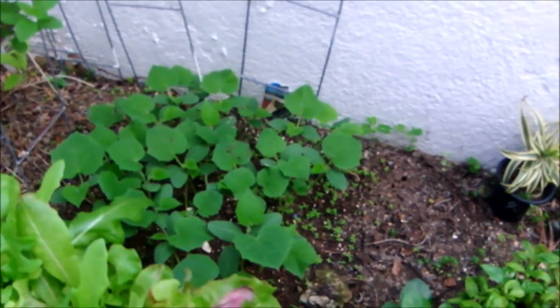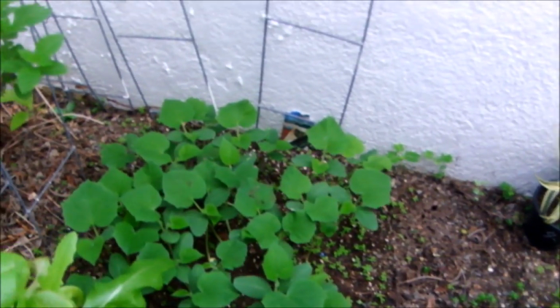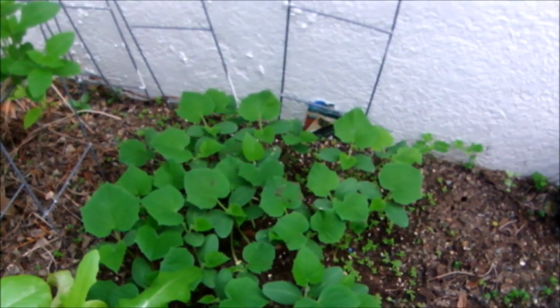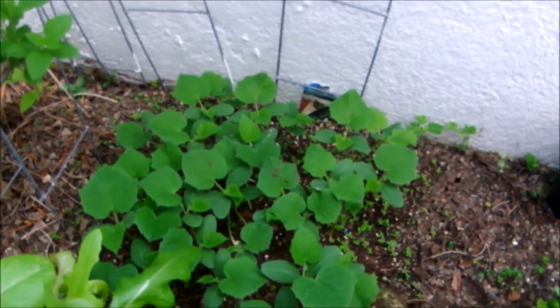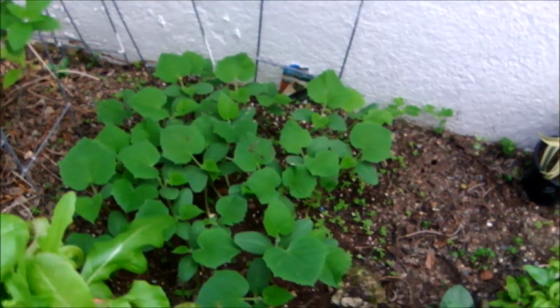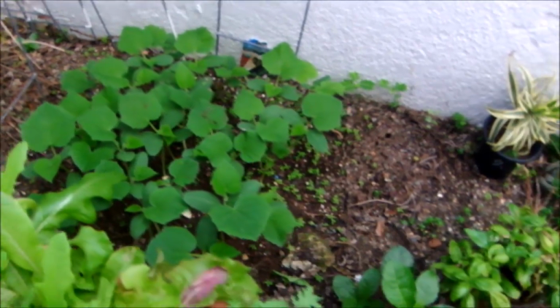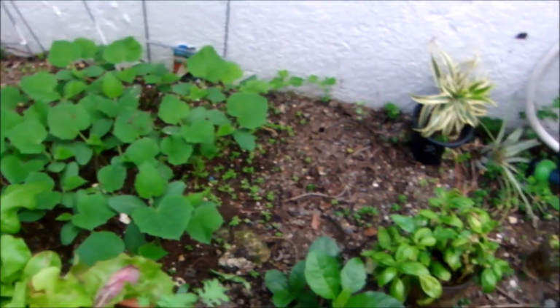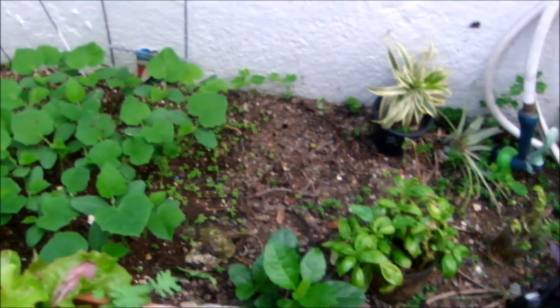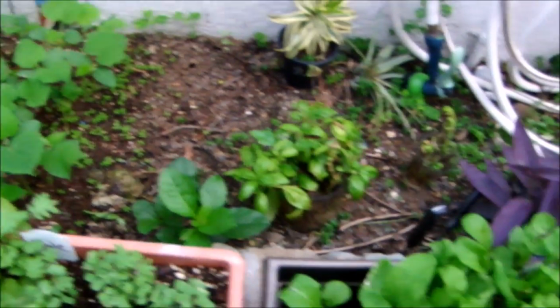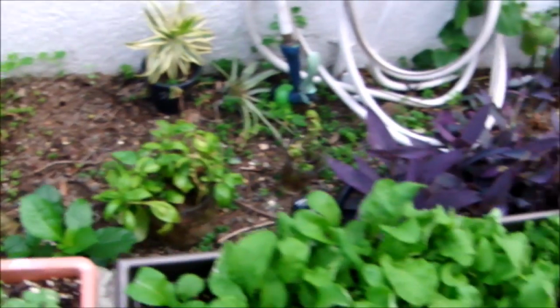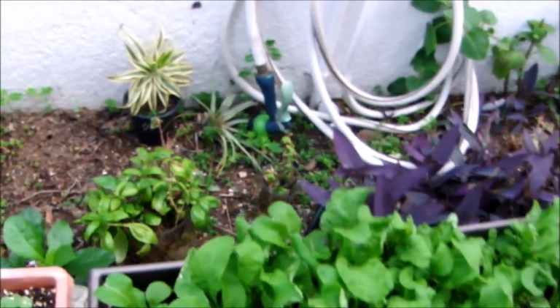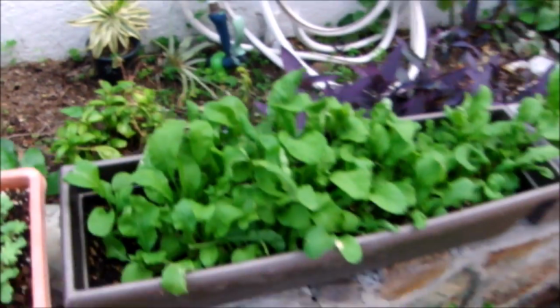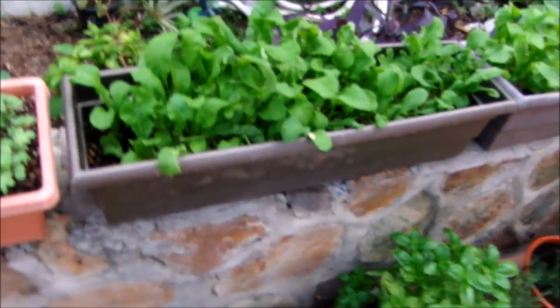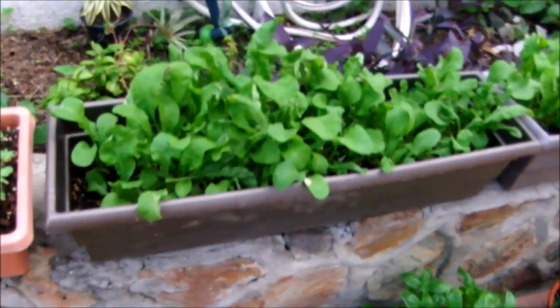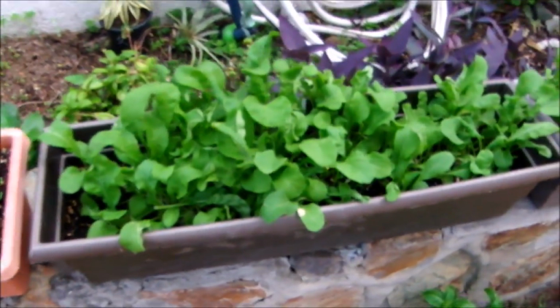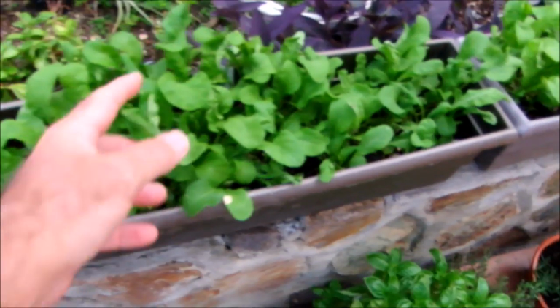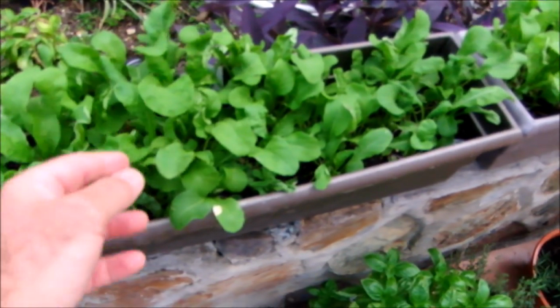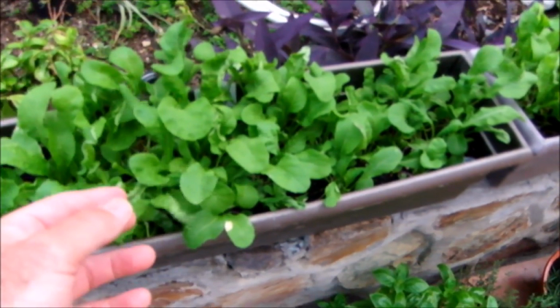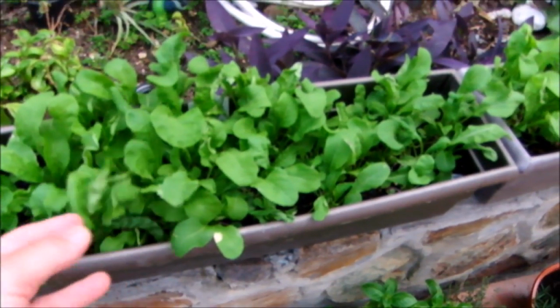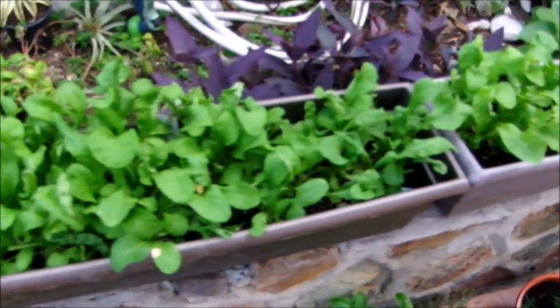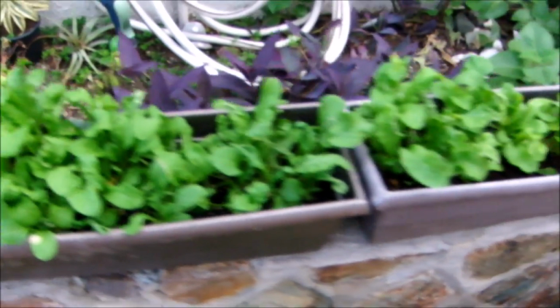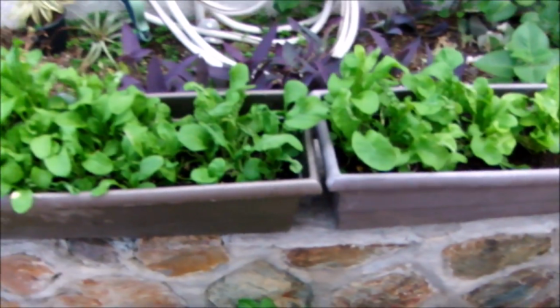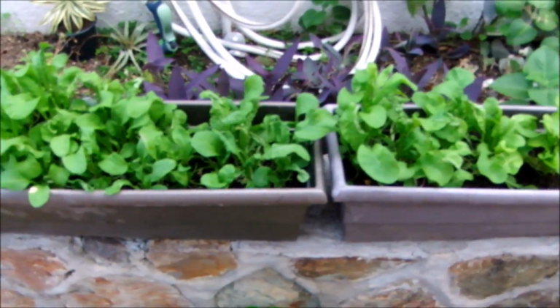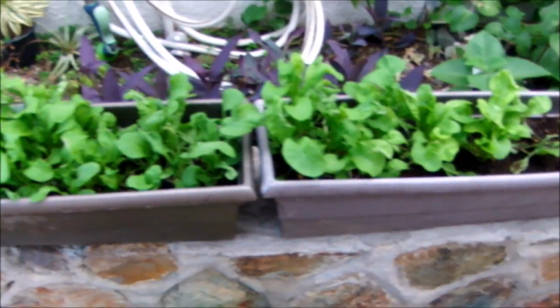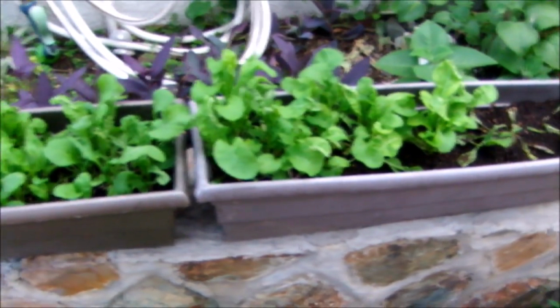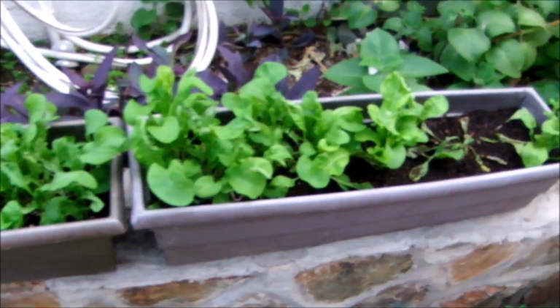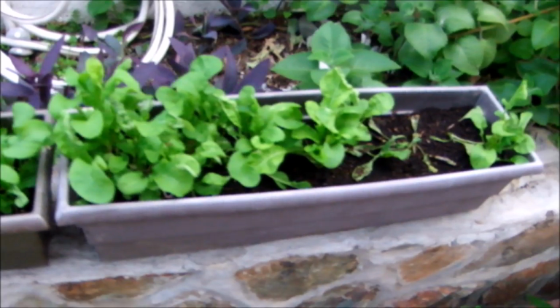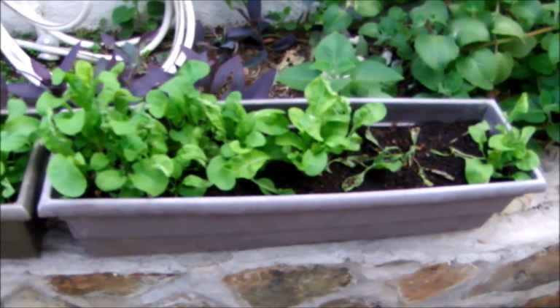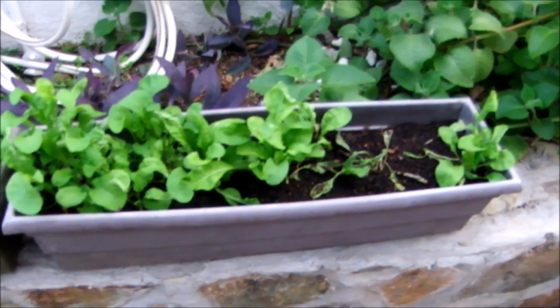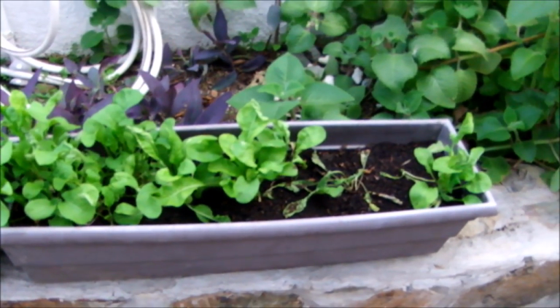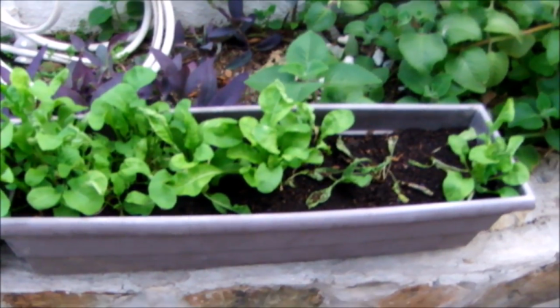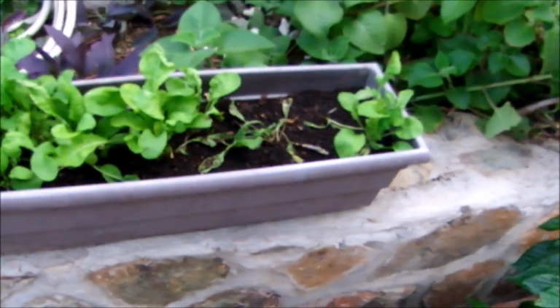Right there is cucumbers — those are coming up really nice. More basil. And then of course this is arugula, which is fantastic. Really nice and strong and bitter and peppery, just fantastic. There's even more arugula.